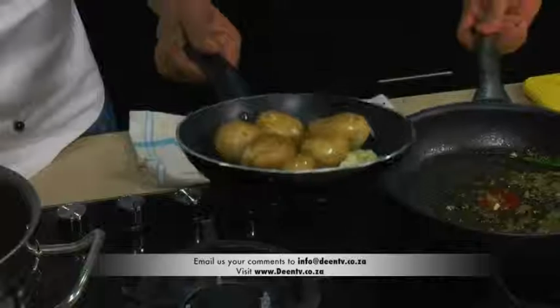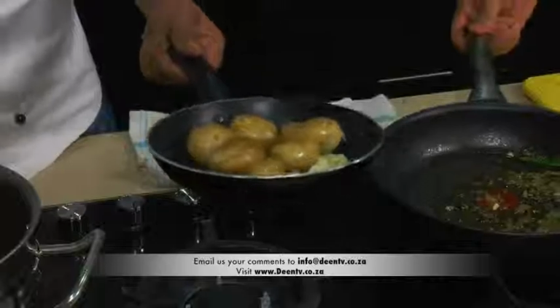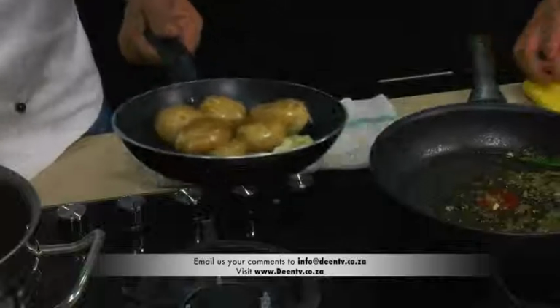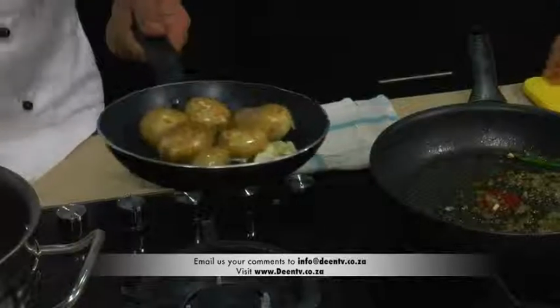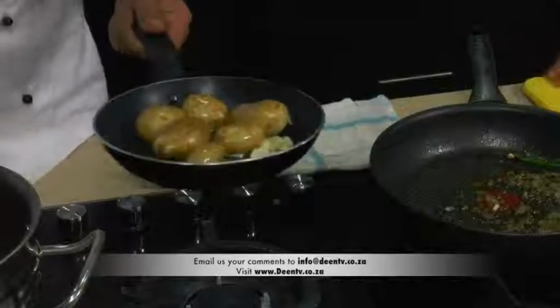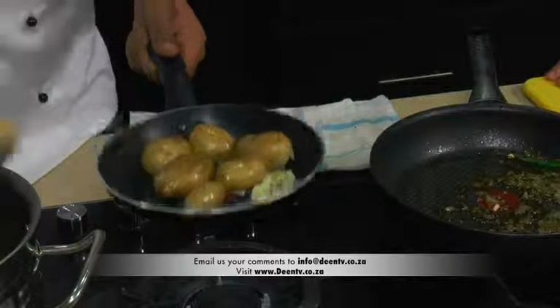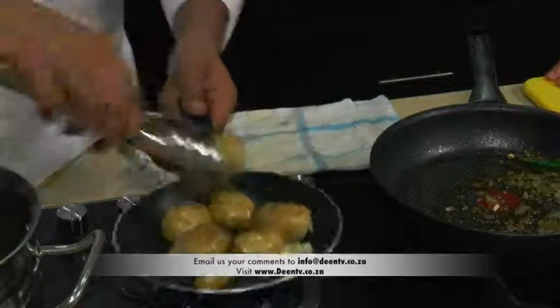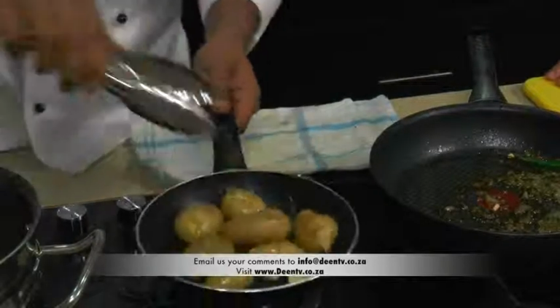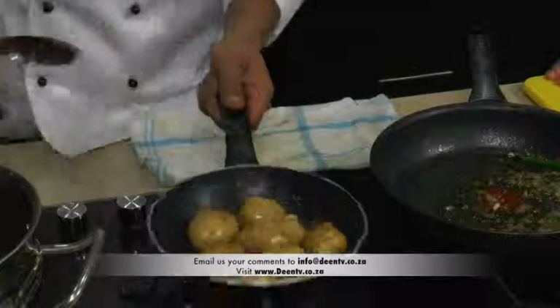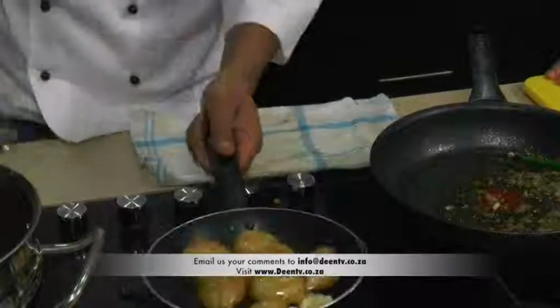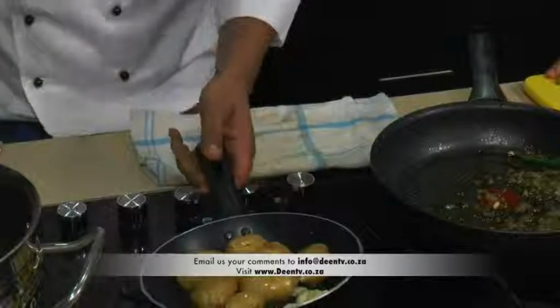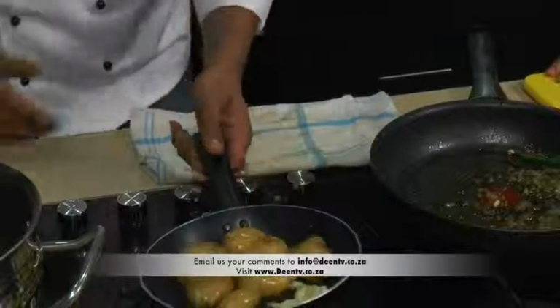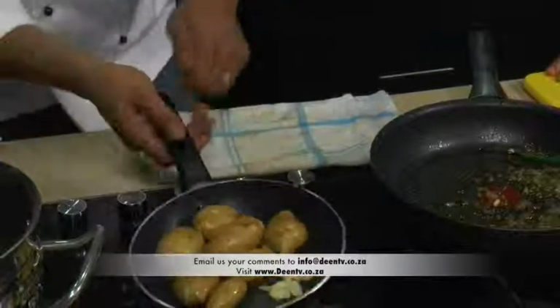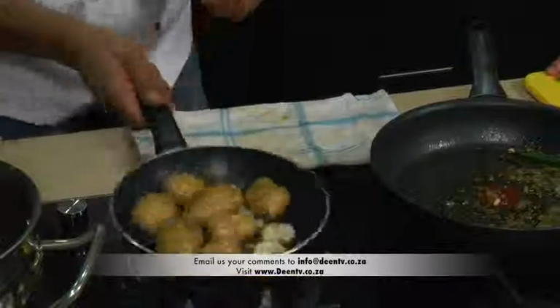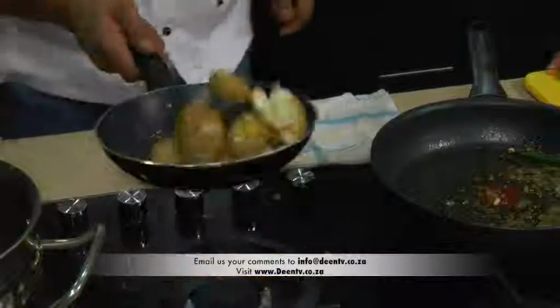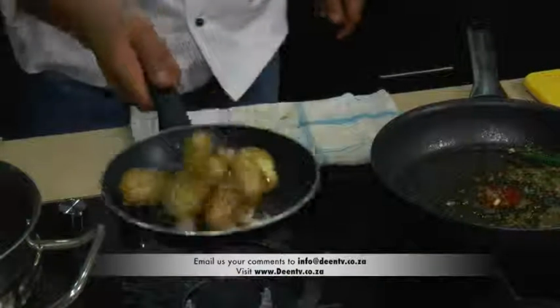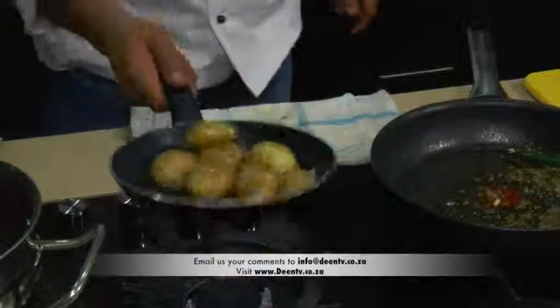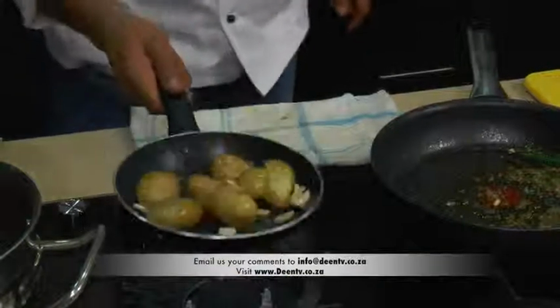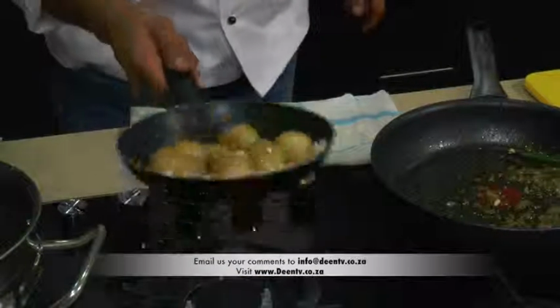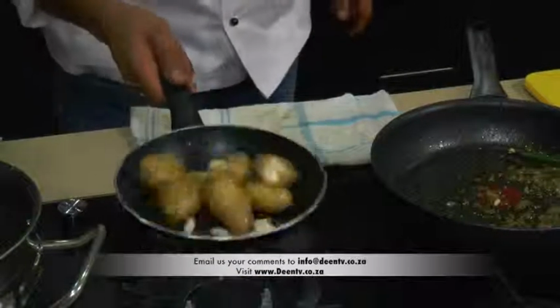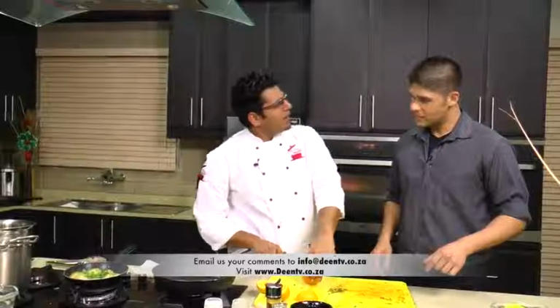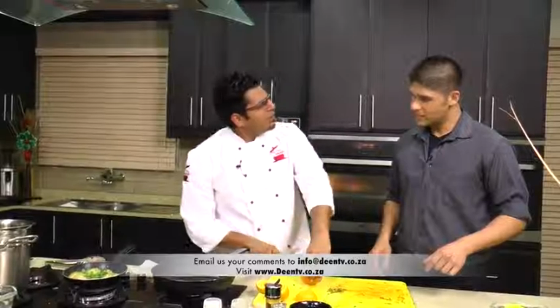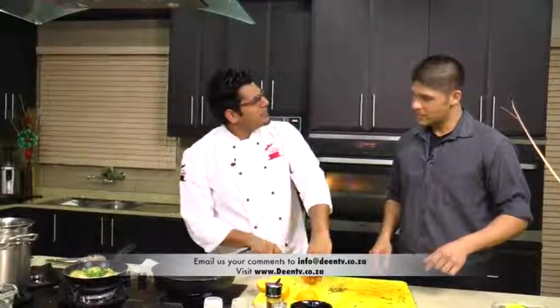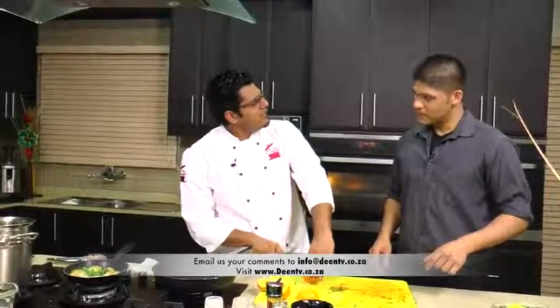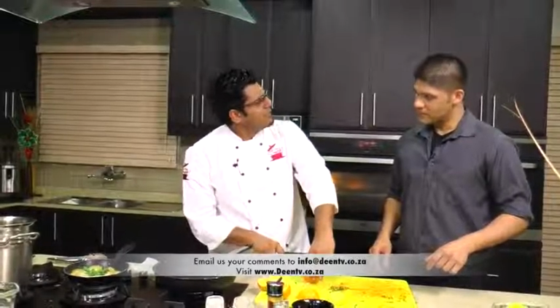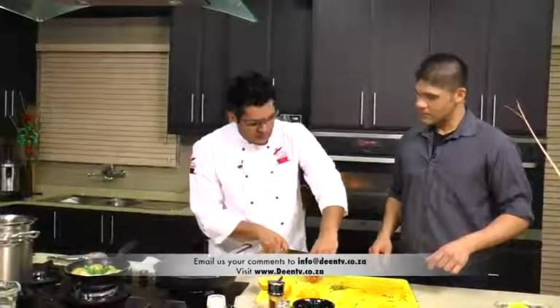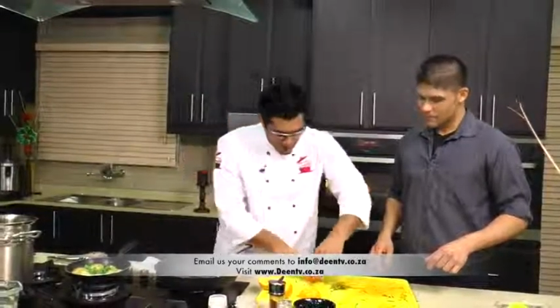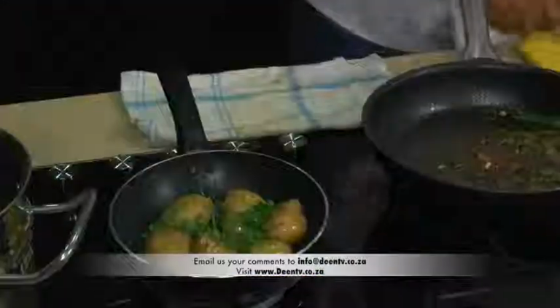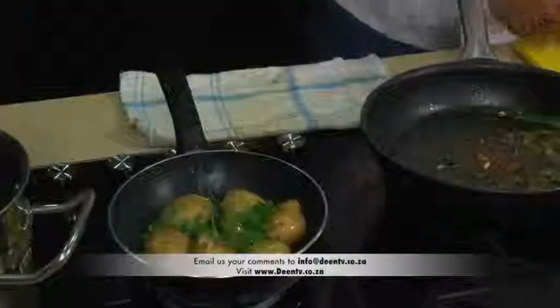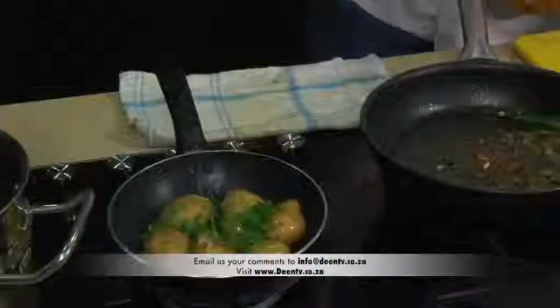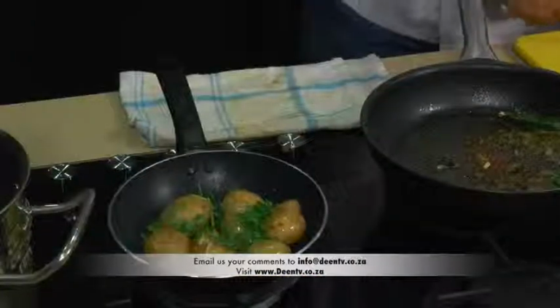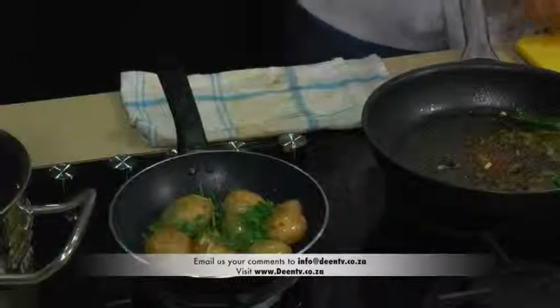Hi and welcome back. We are here to finish off this dish. It's been in there for a while and it's looking absolutely amazing, so I'm just going to show you quickly.